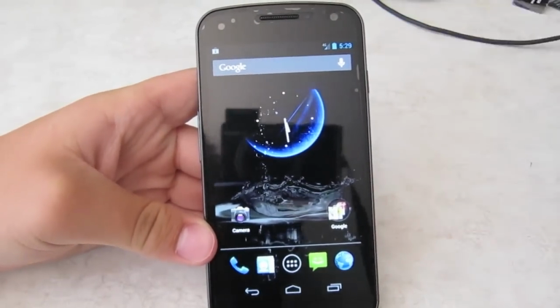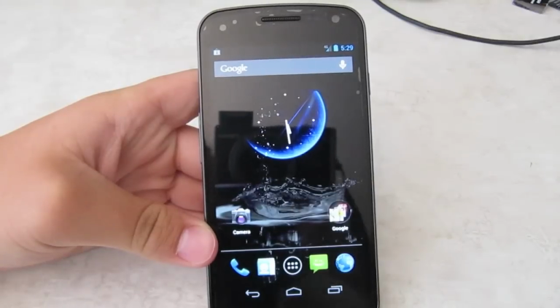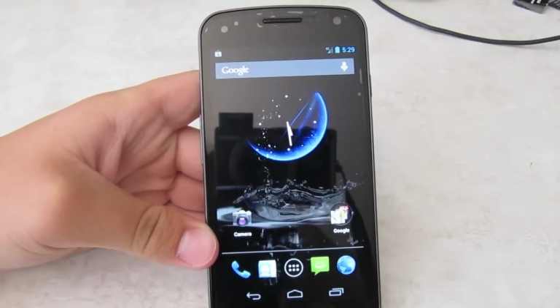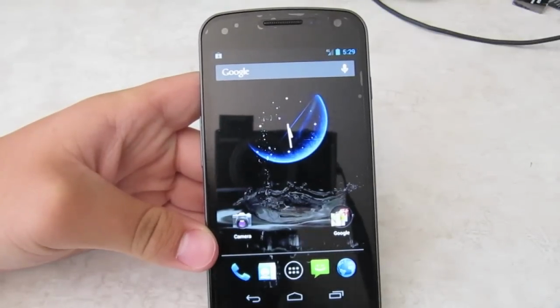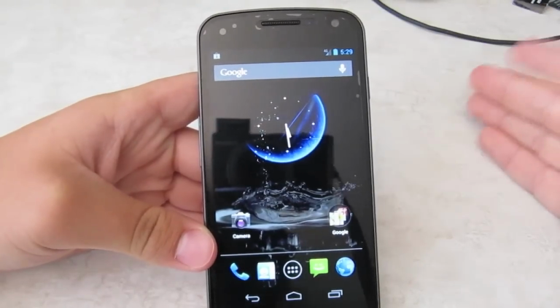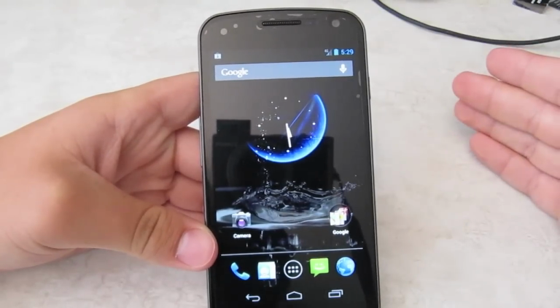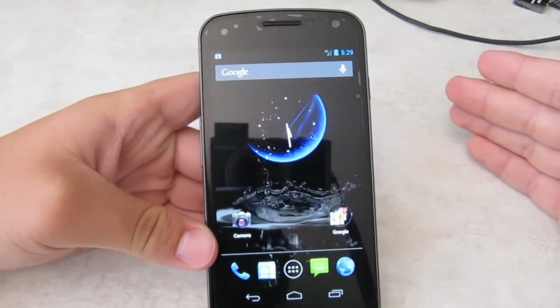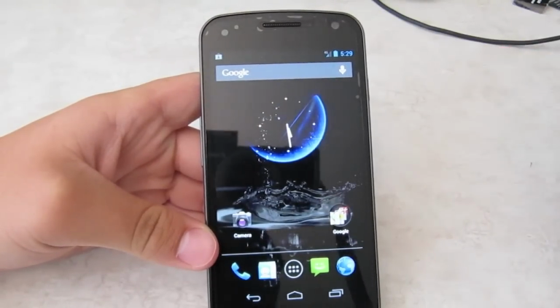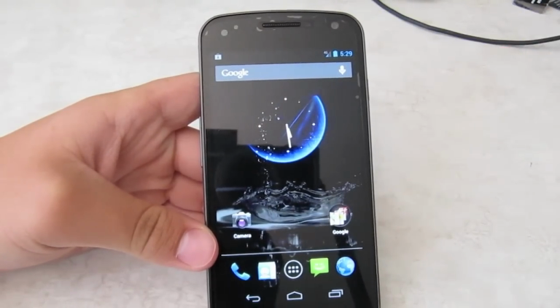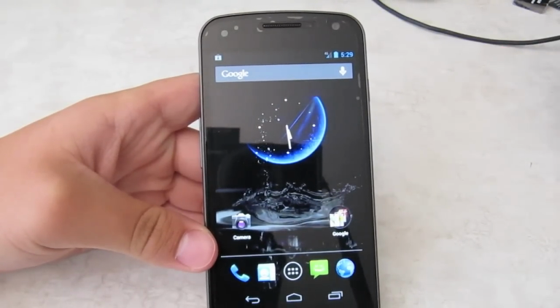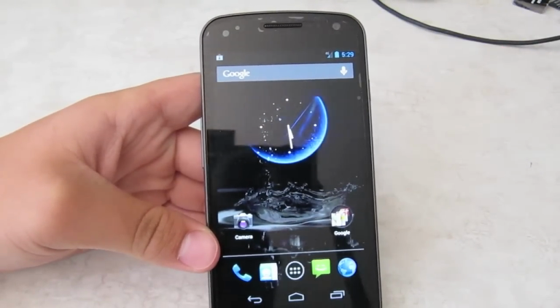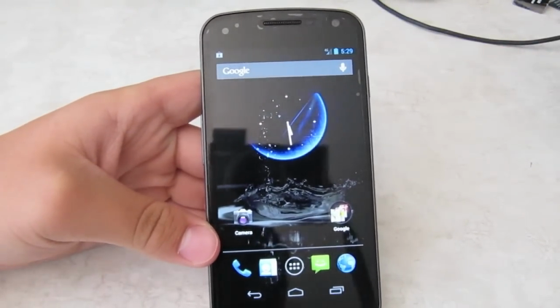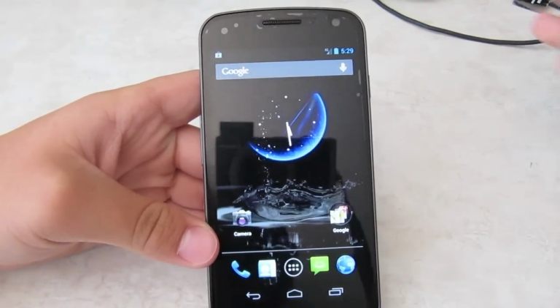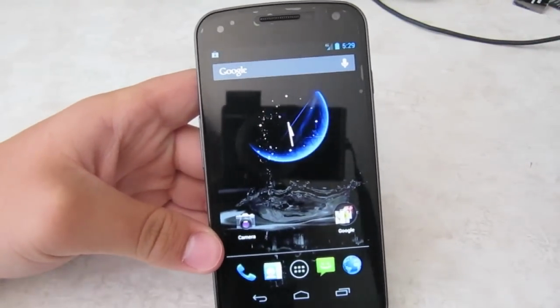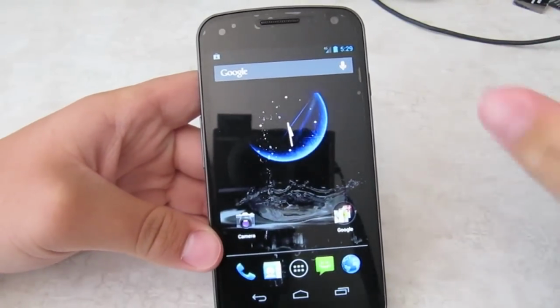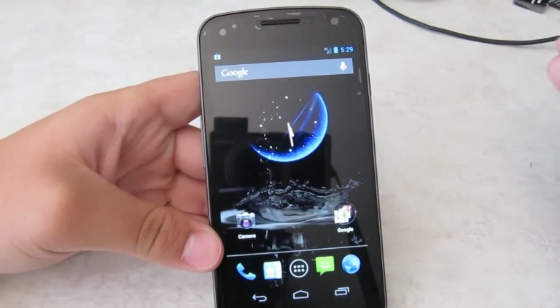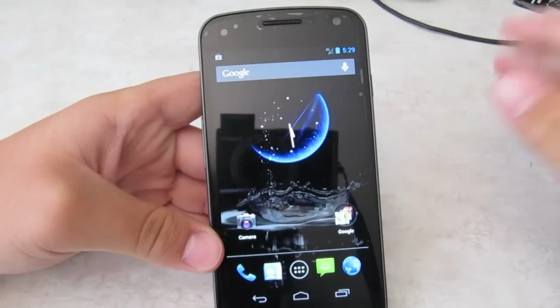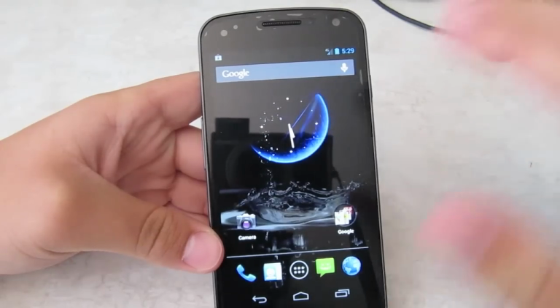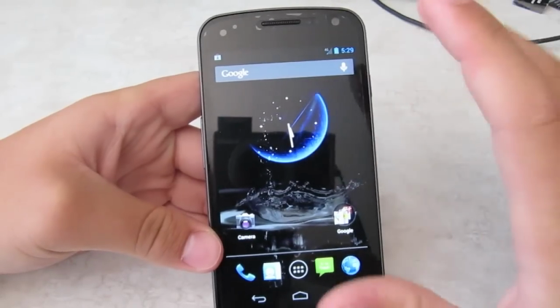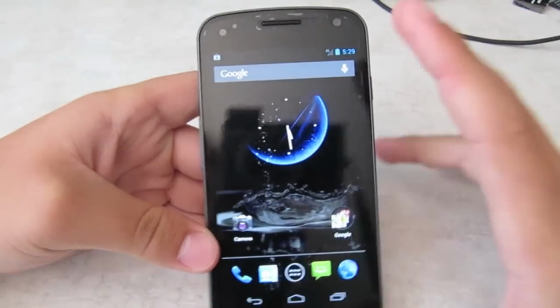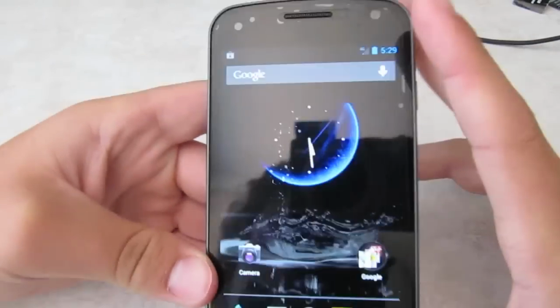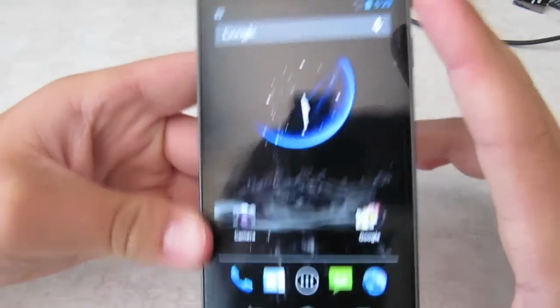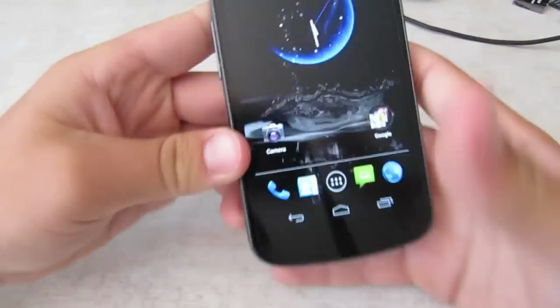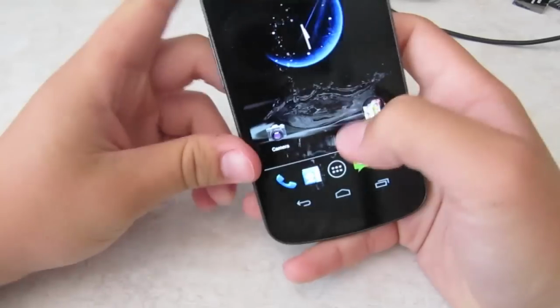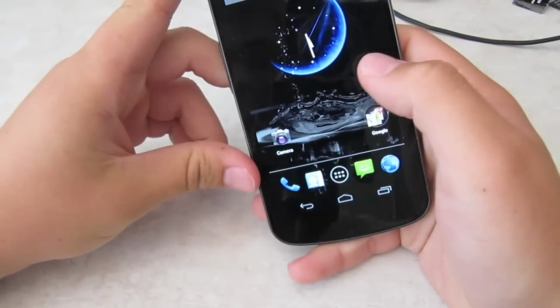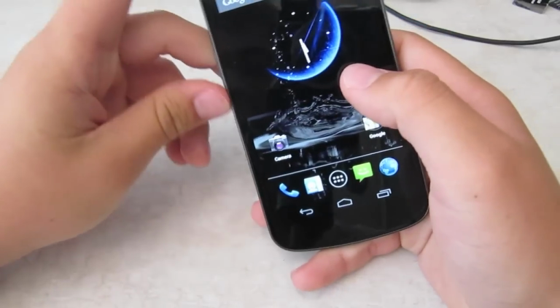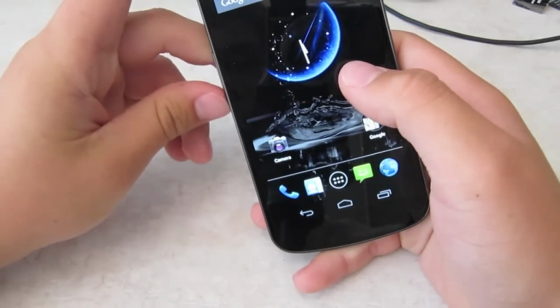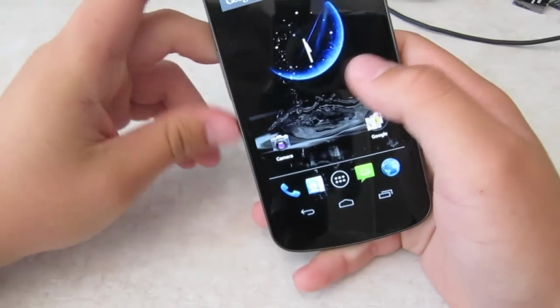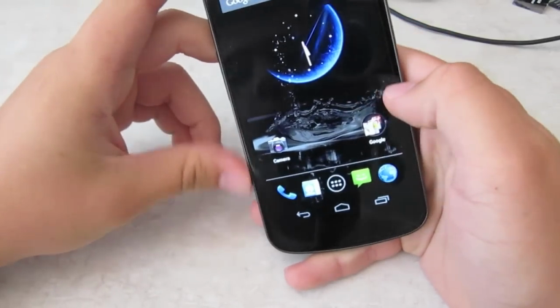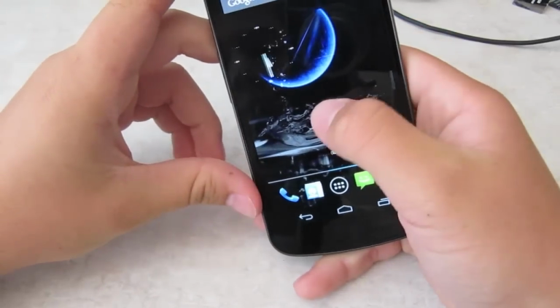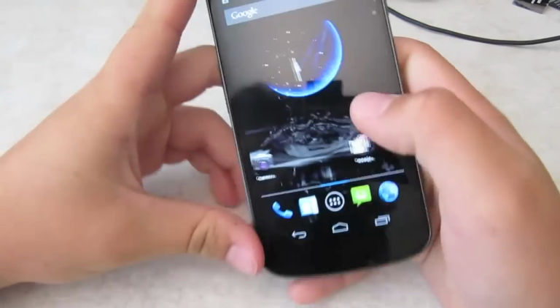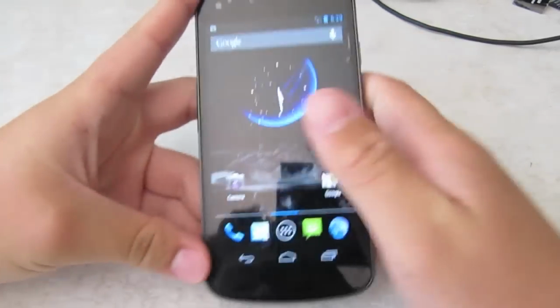I know, I'm pro Android and I don't like iOS. But I gotta admit, iOS is just smooth. Now Android is really living up to its expectations. So that's Project Butter.